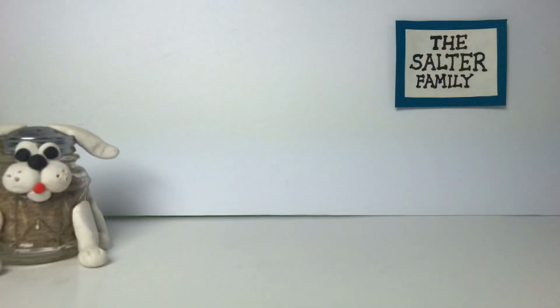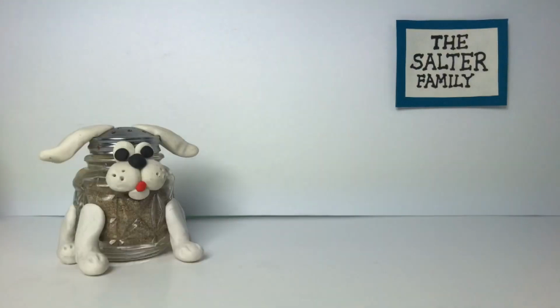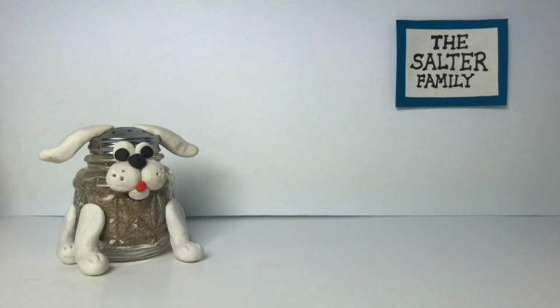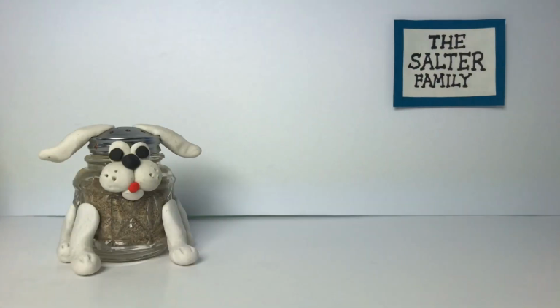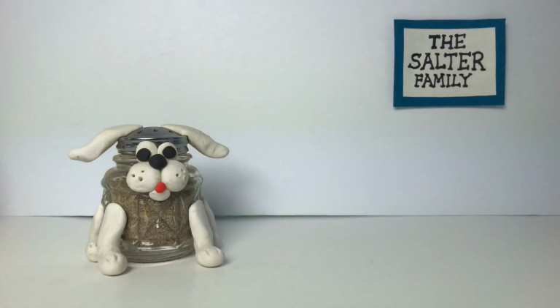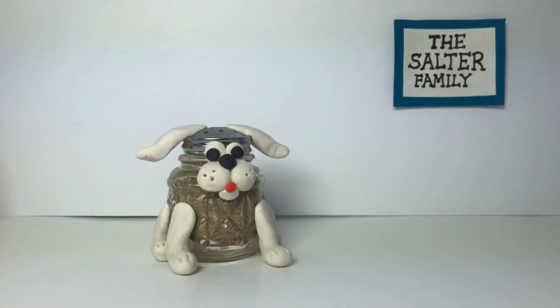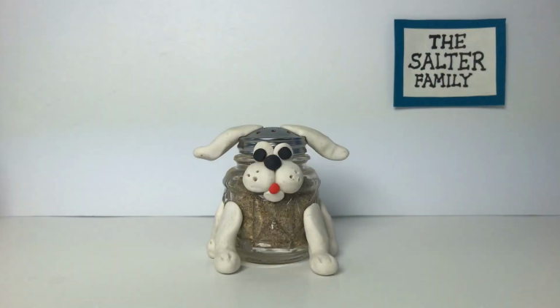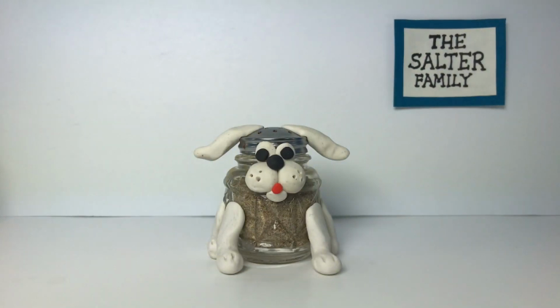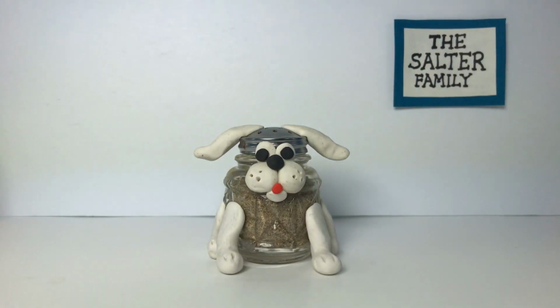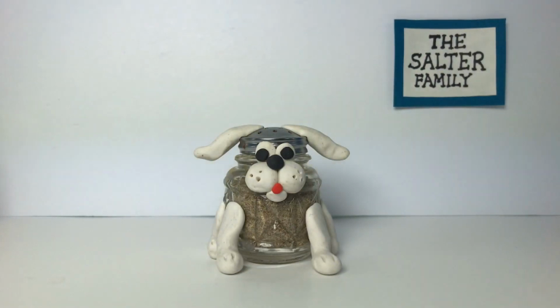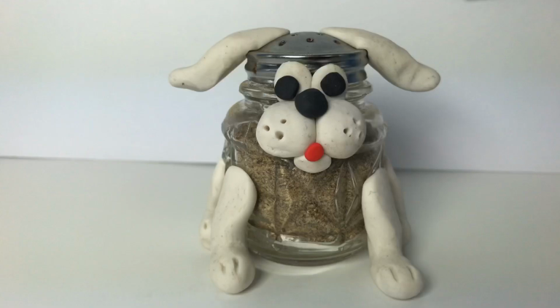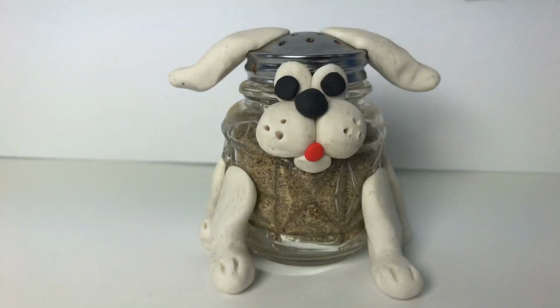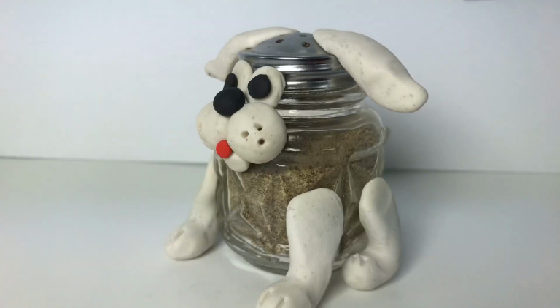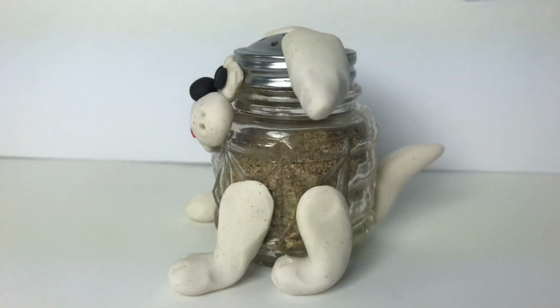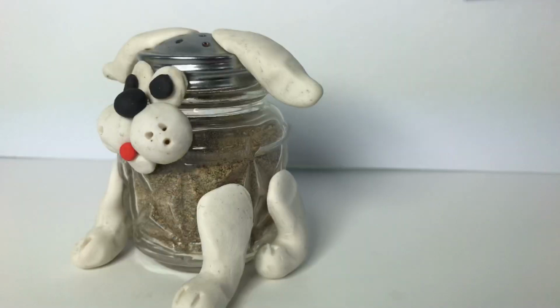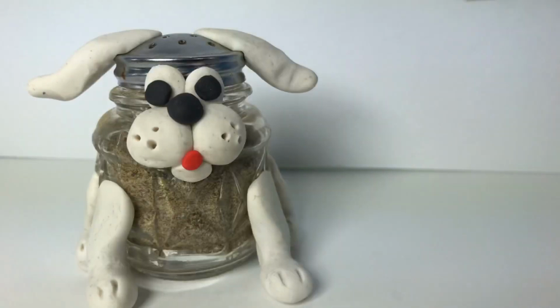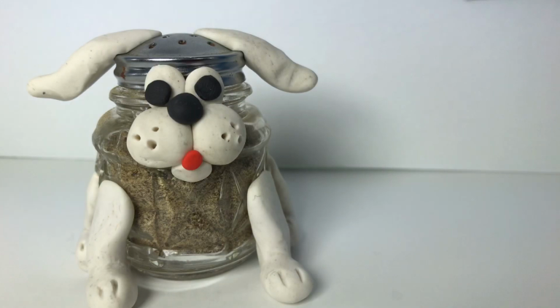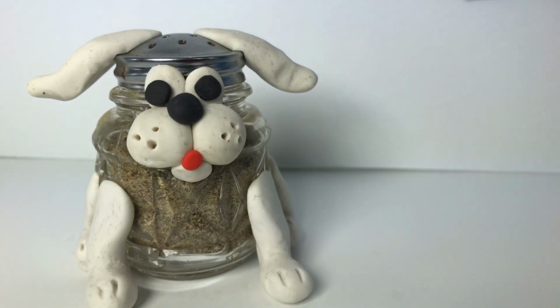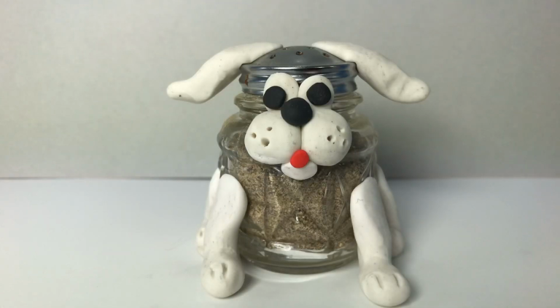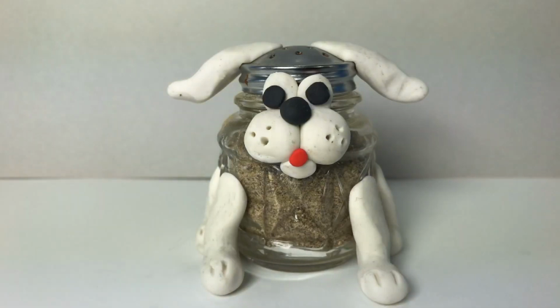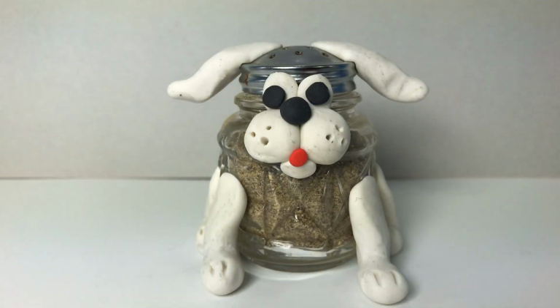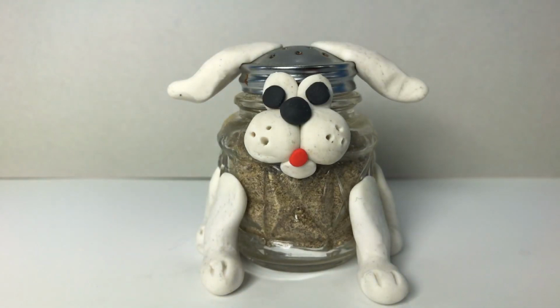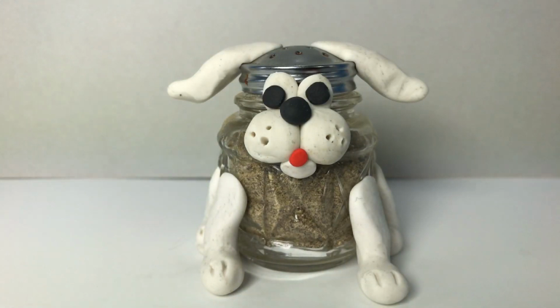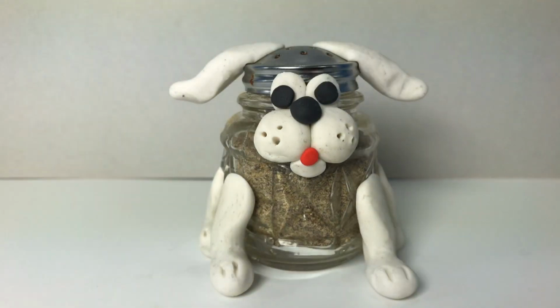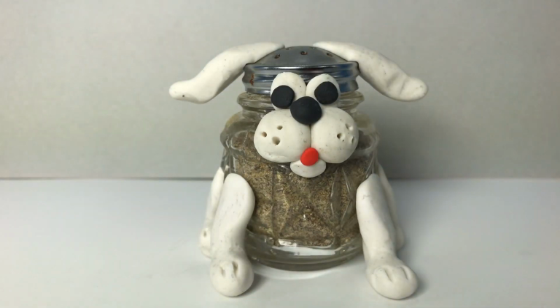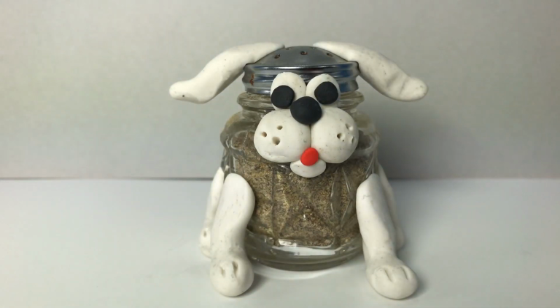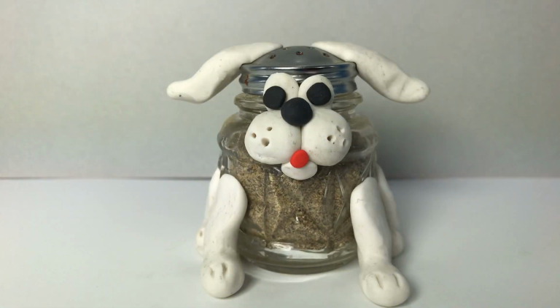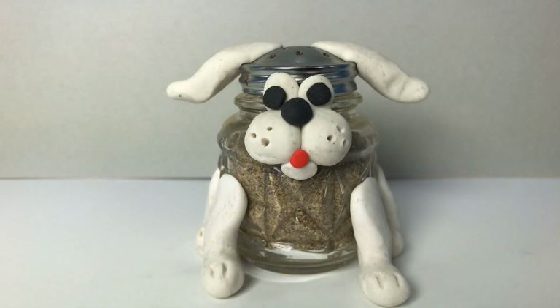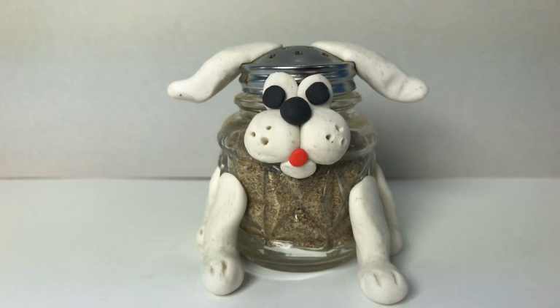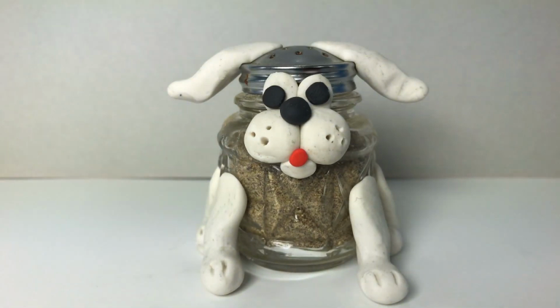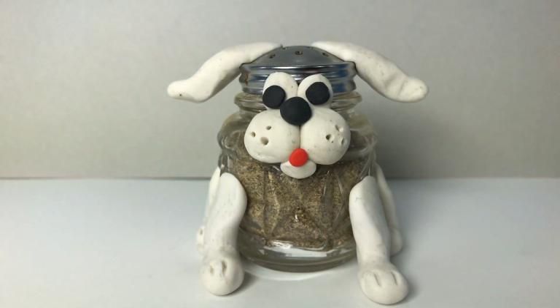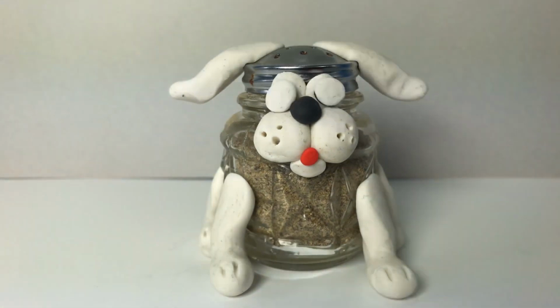Meet the family dog. His name is Tank. Tank is a little lazy, but he's the best dog ever.